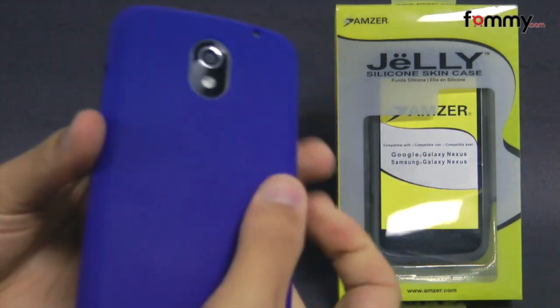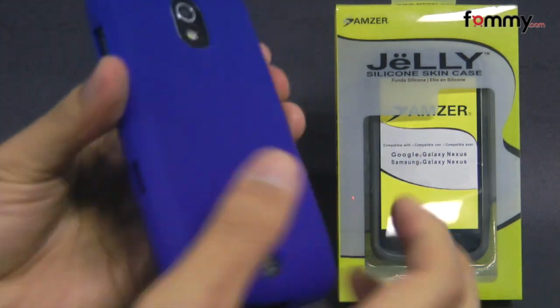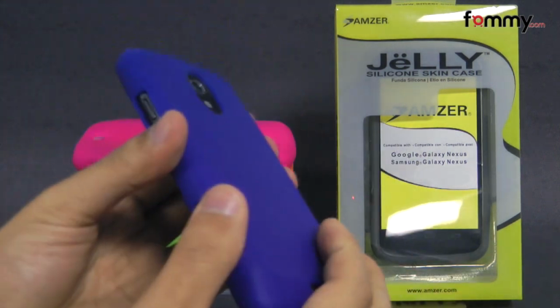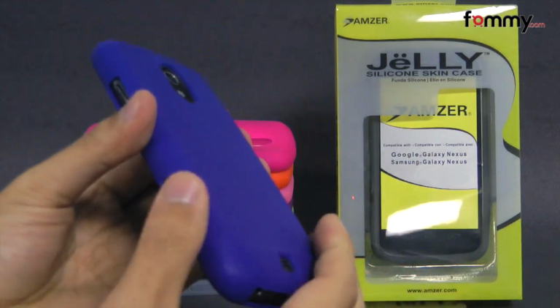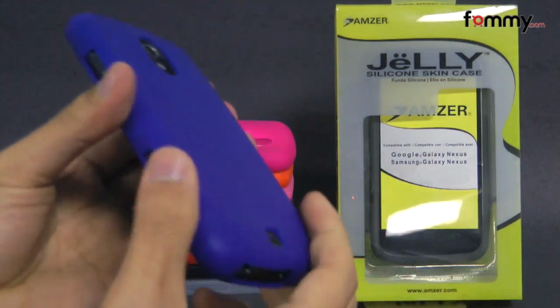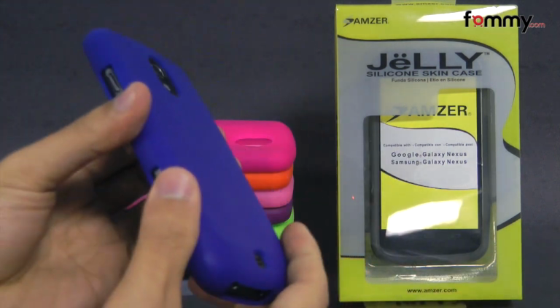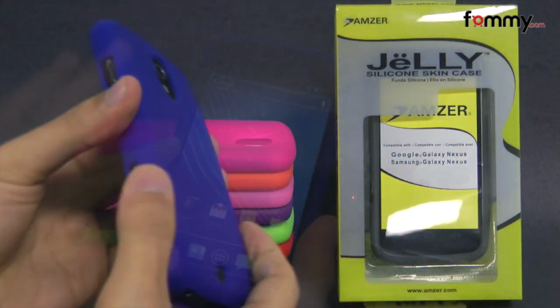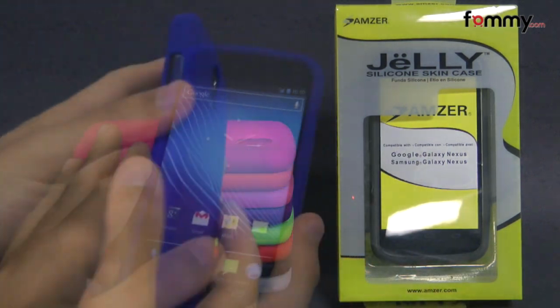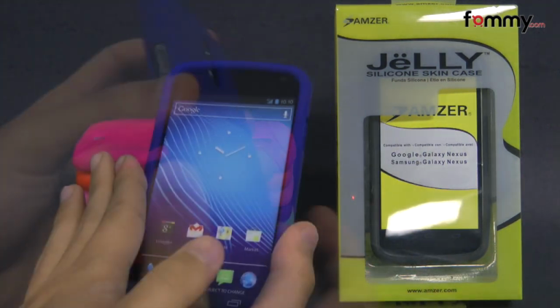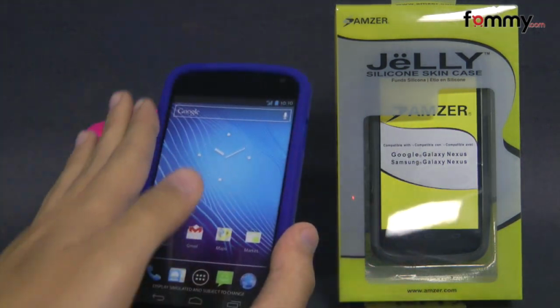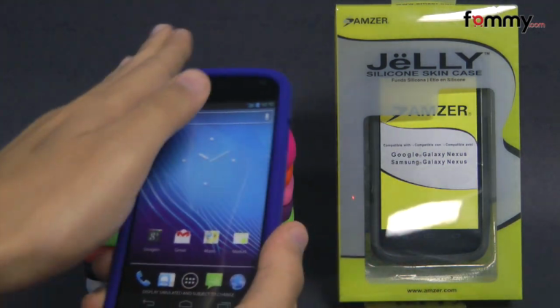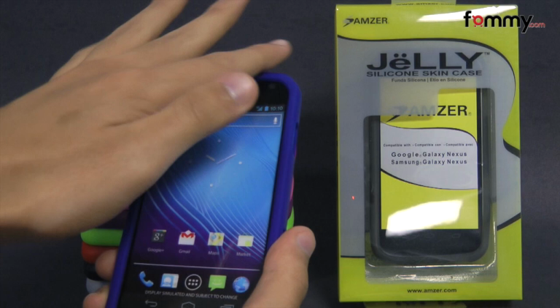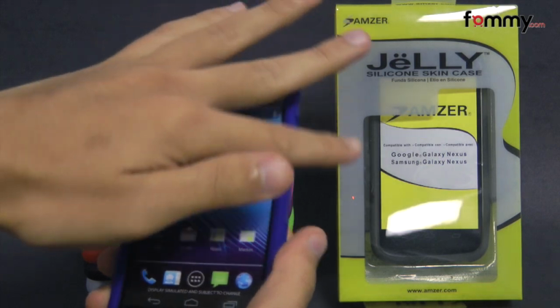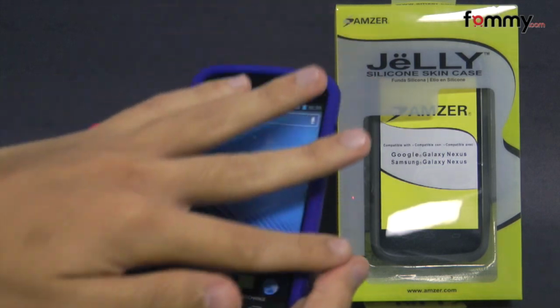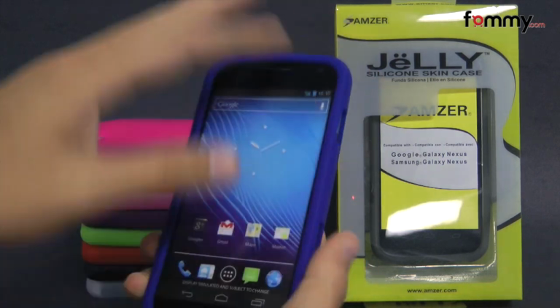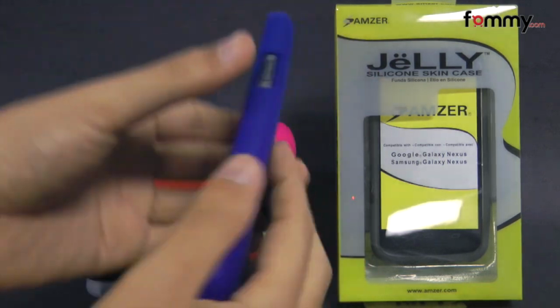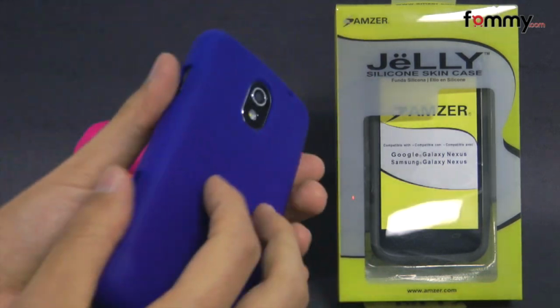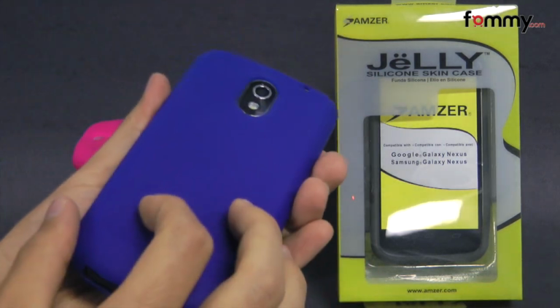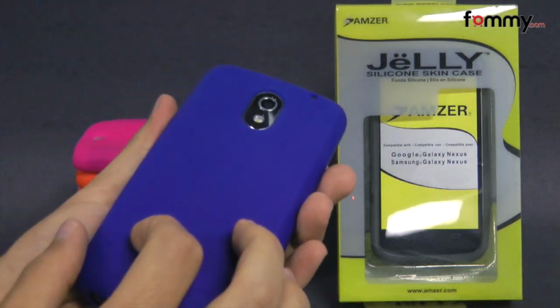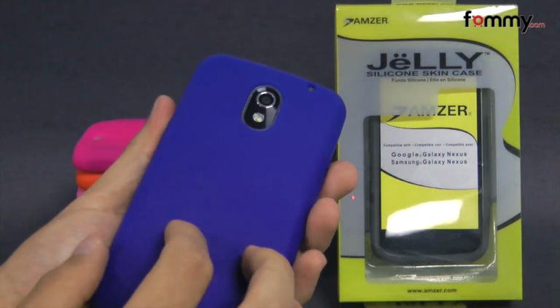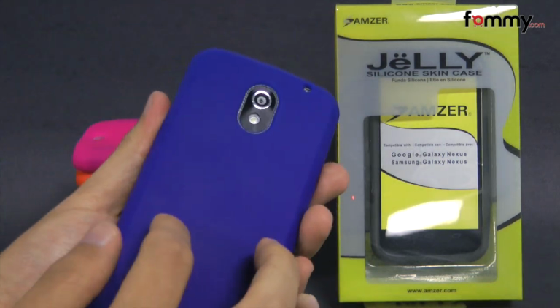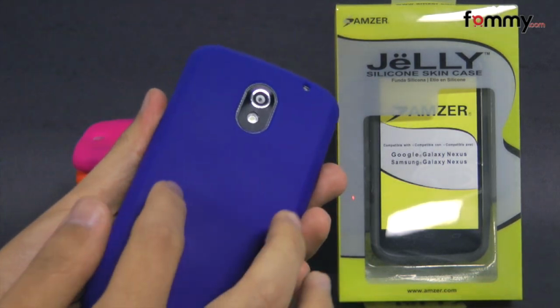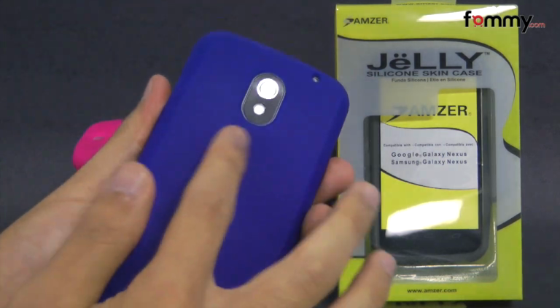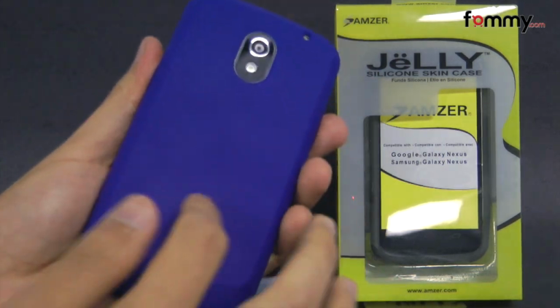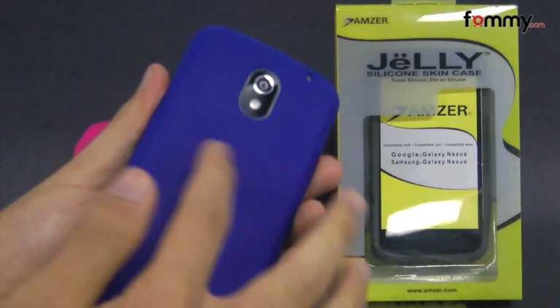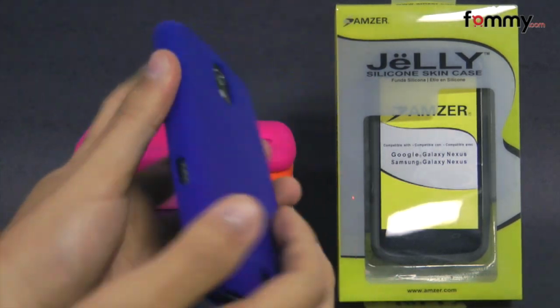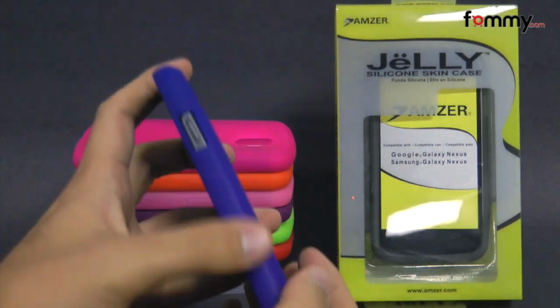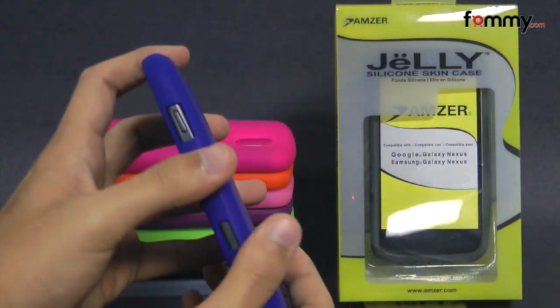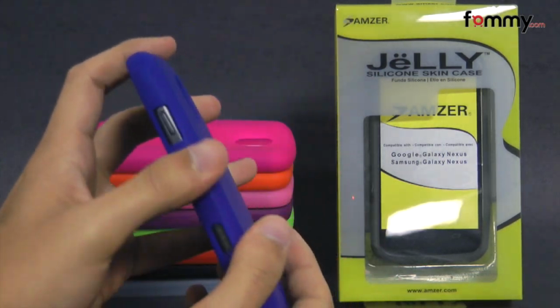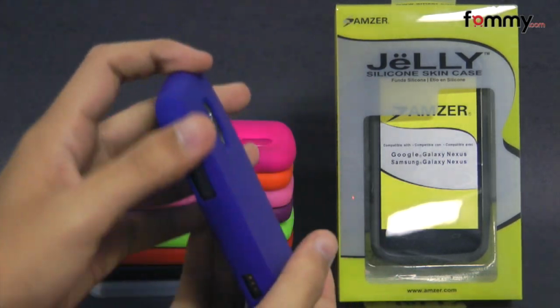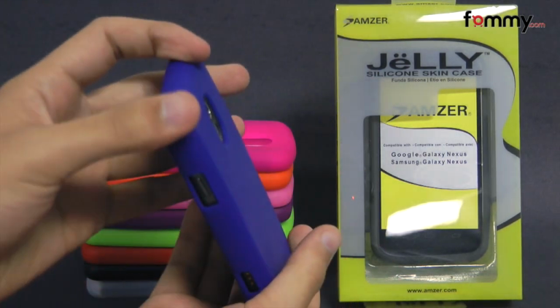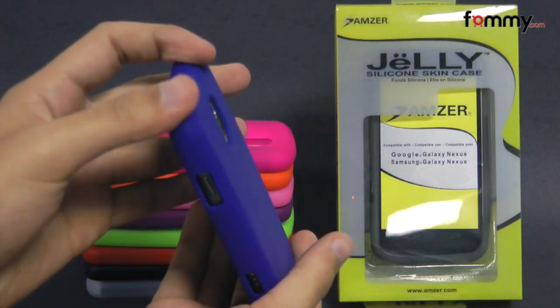This one right here is the blue version and the case itself fits tightly all around your device, covering up the entire back, sides and corners.